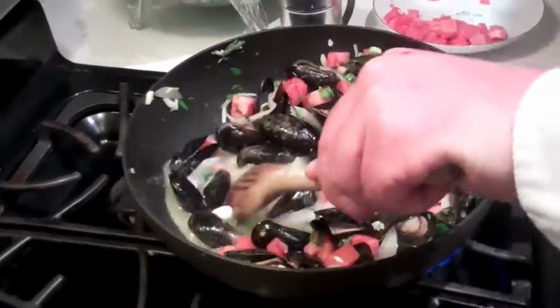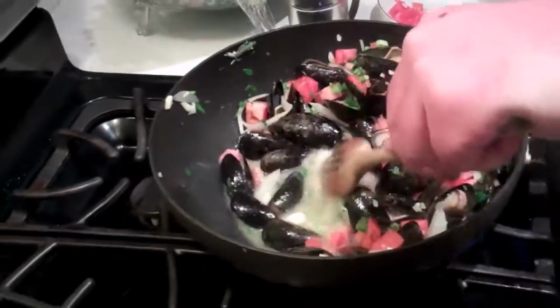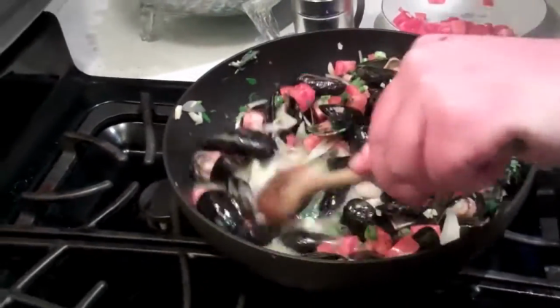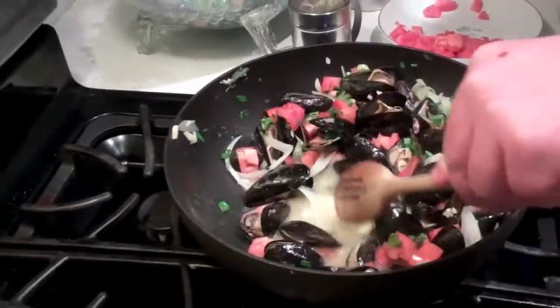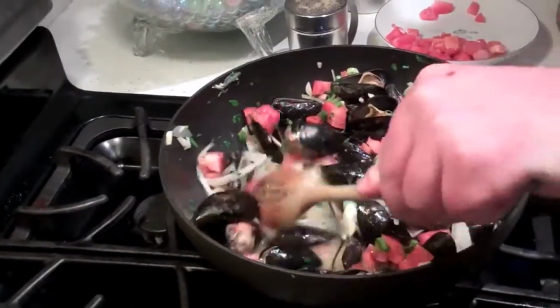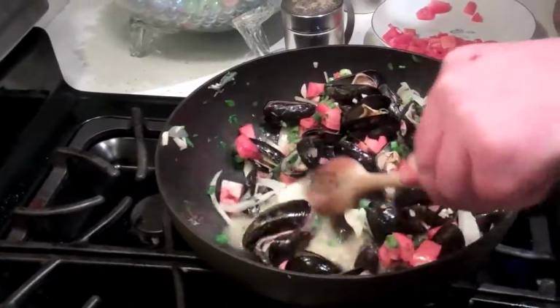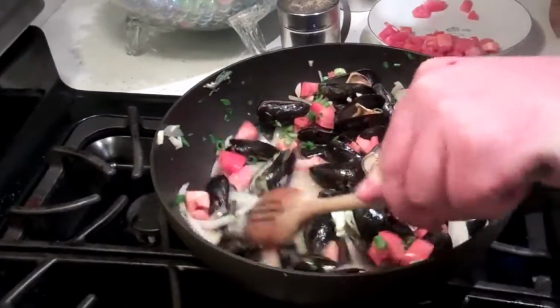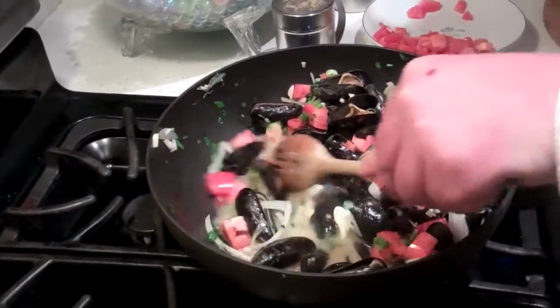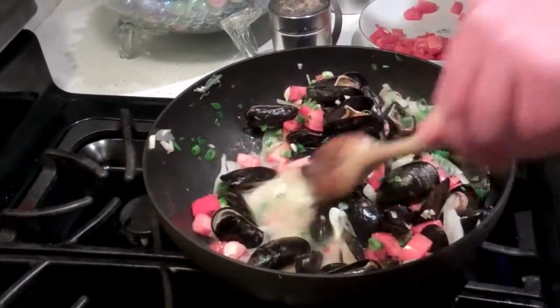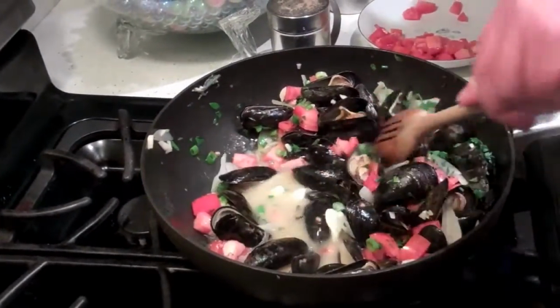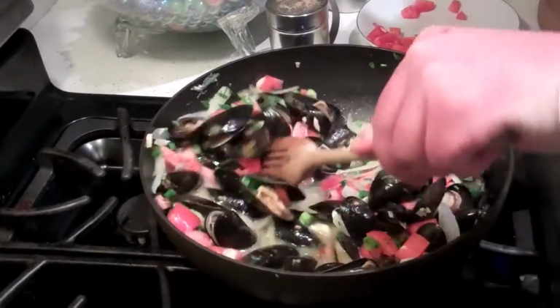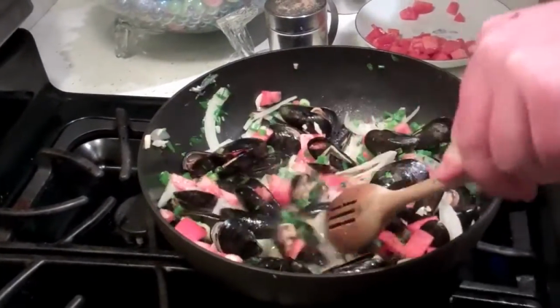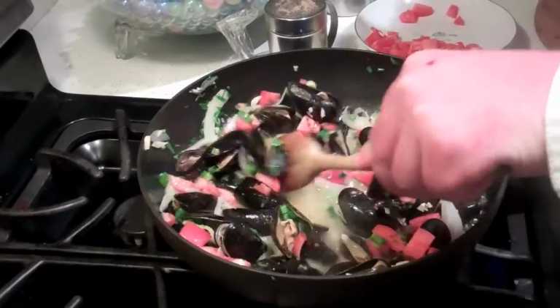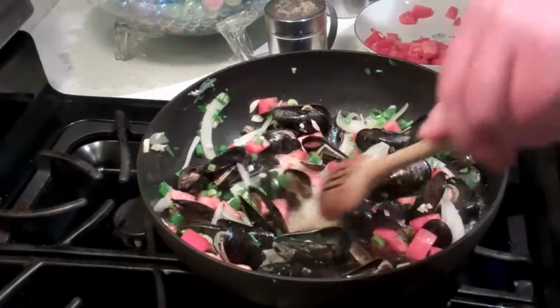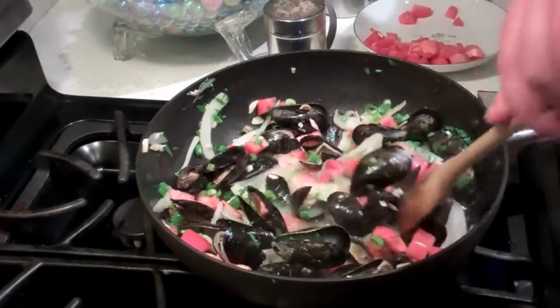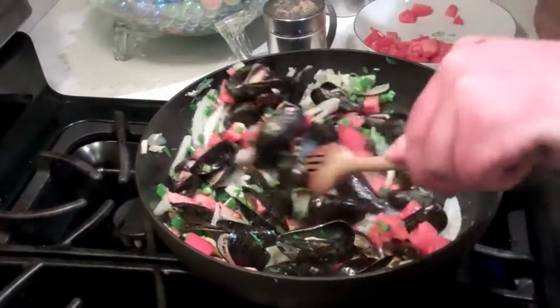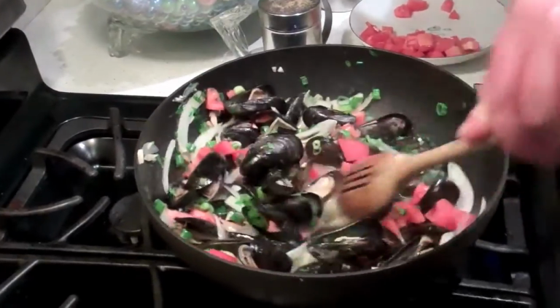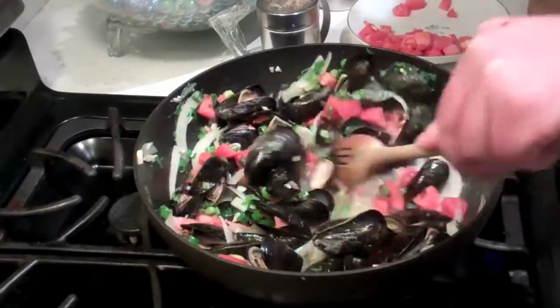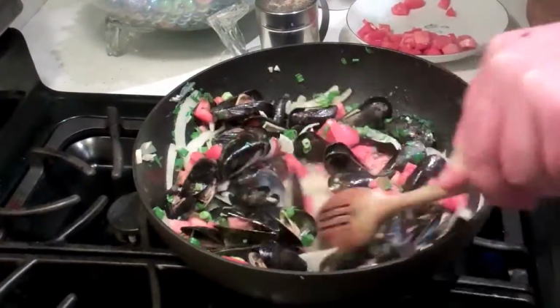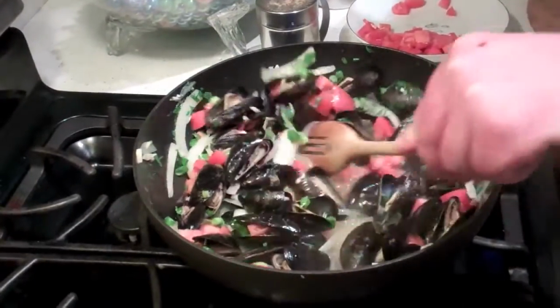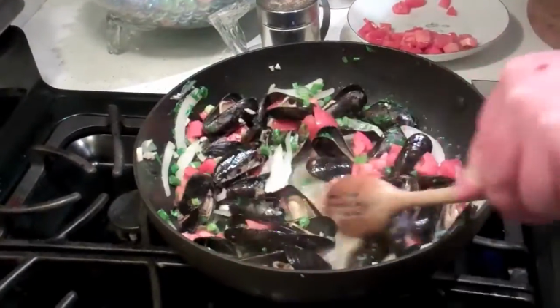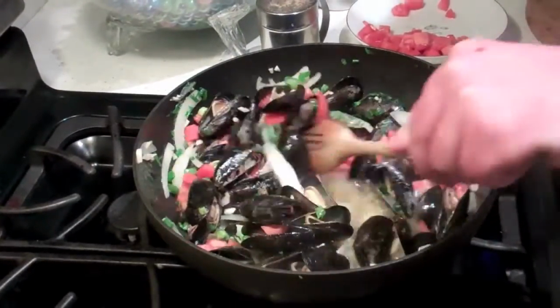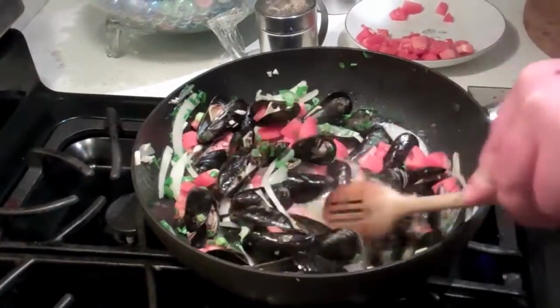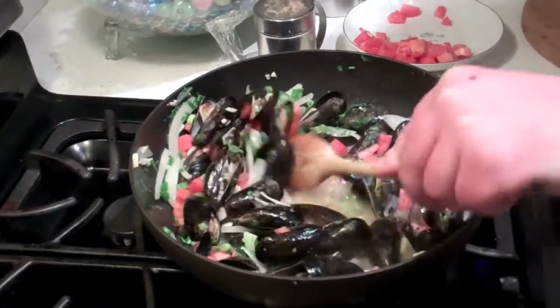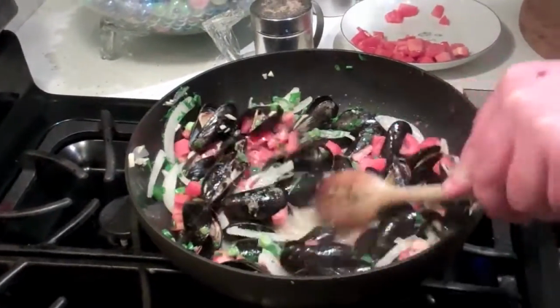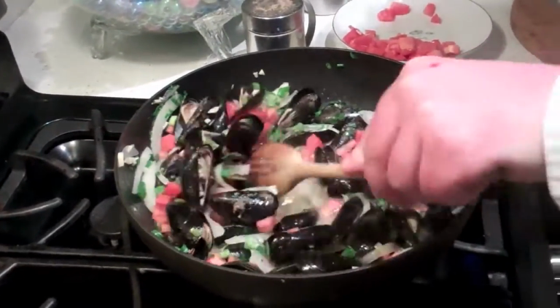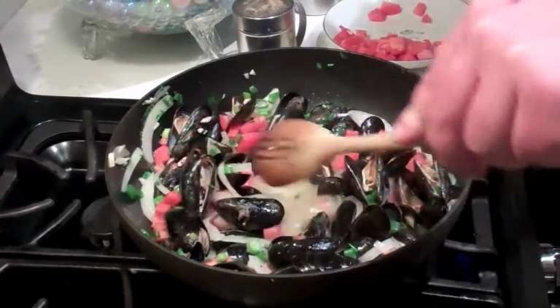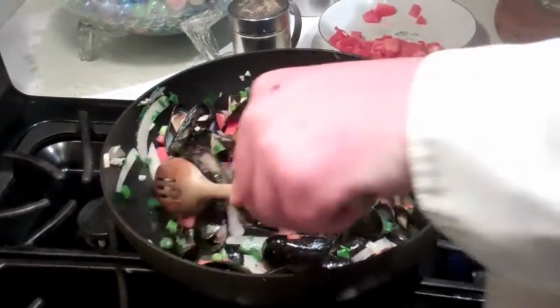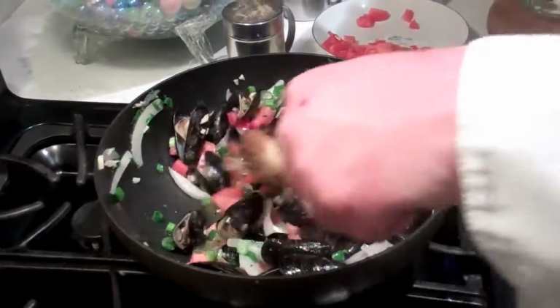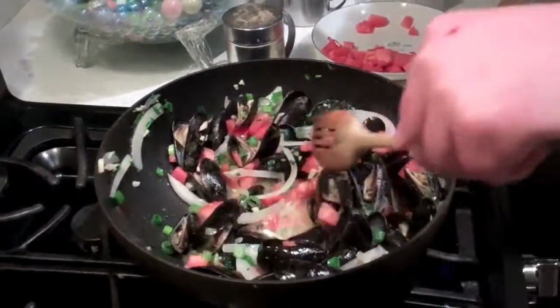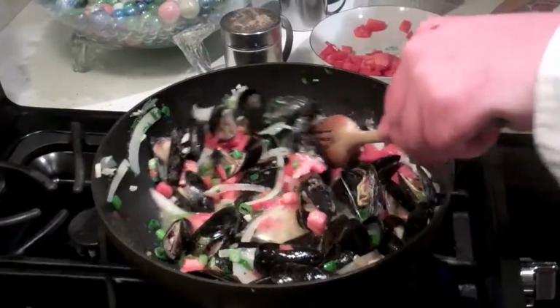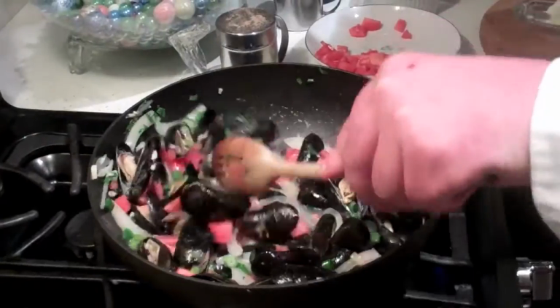You can serve this over pasta, over the bread, with the salad. And it's a quick eight to ten minute meal — and healthy.